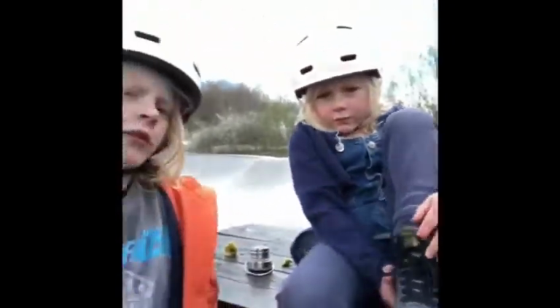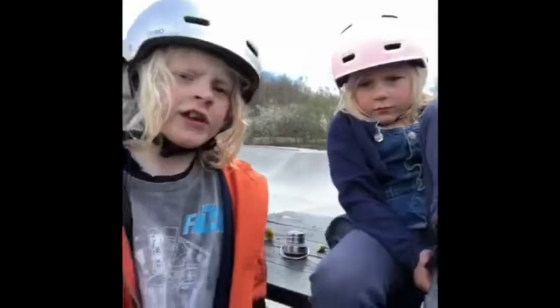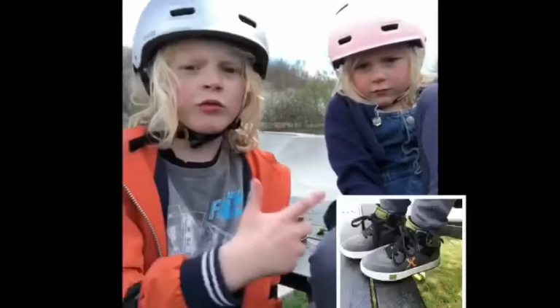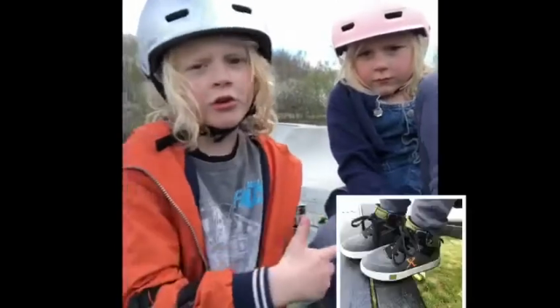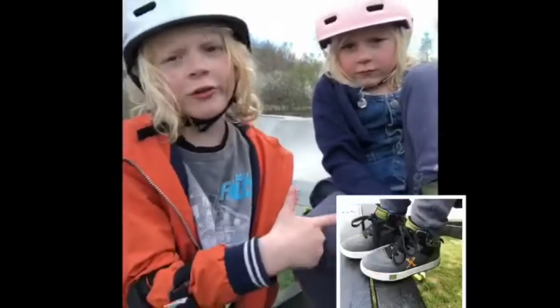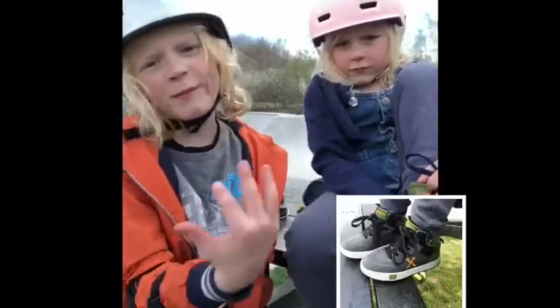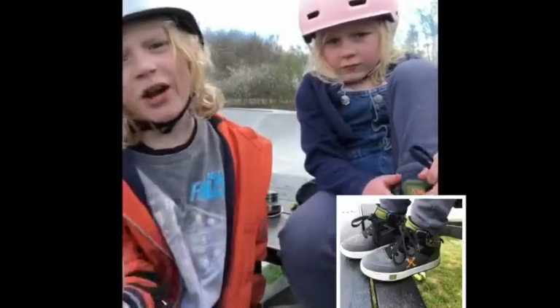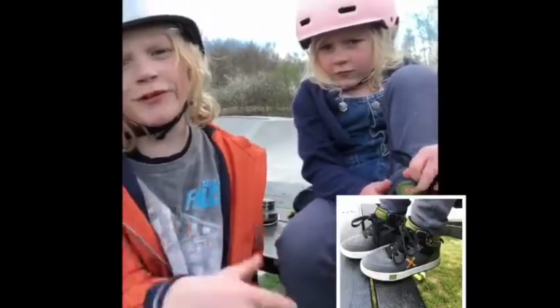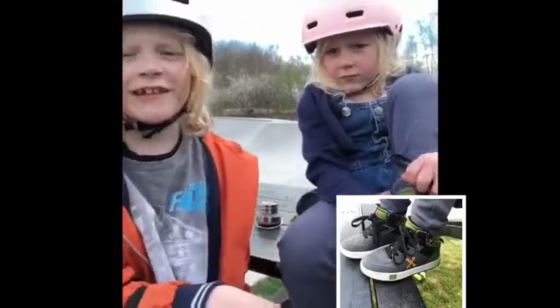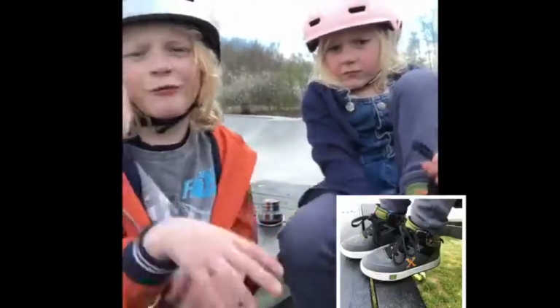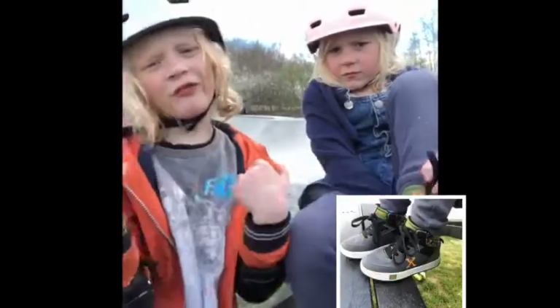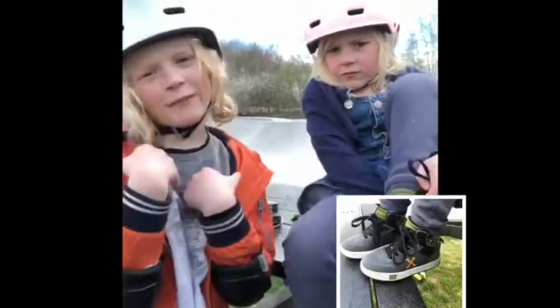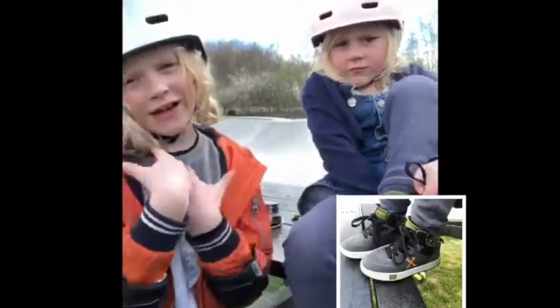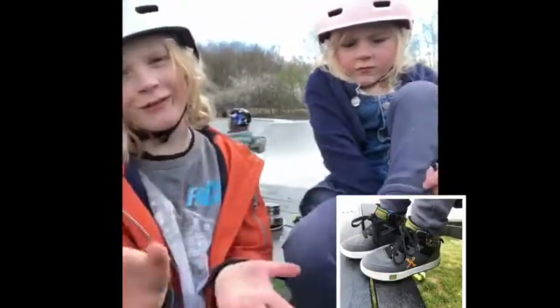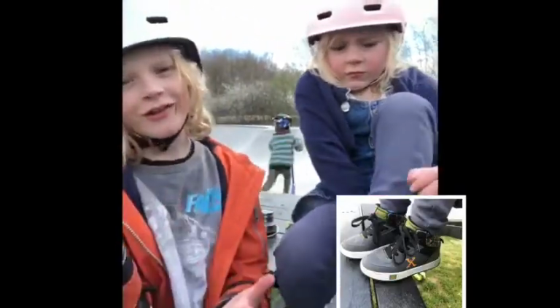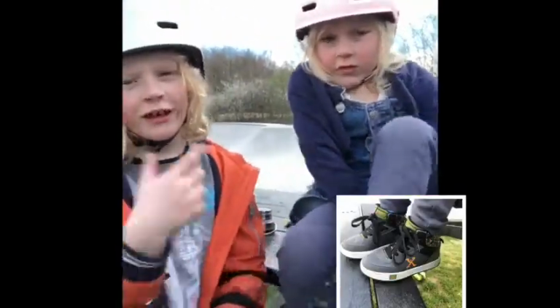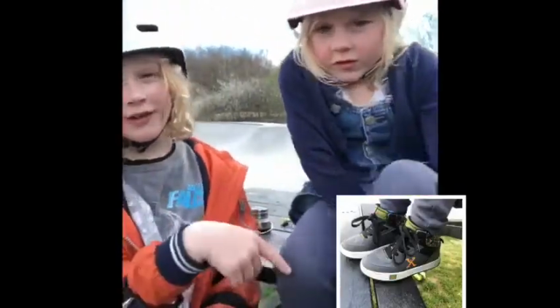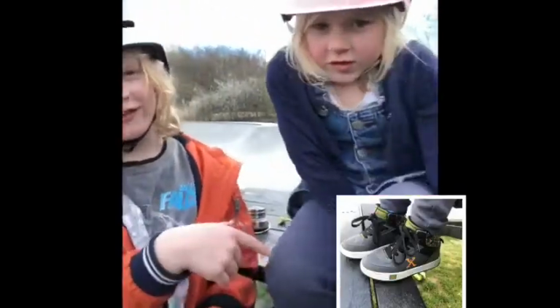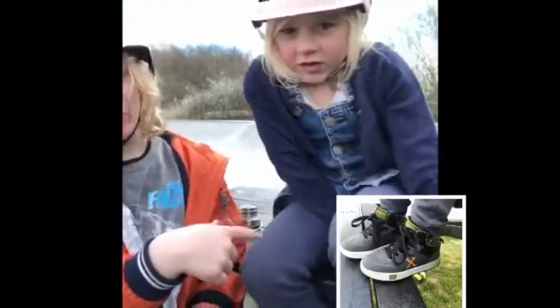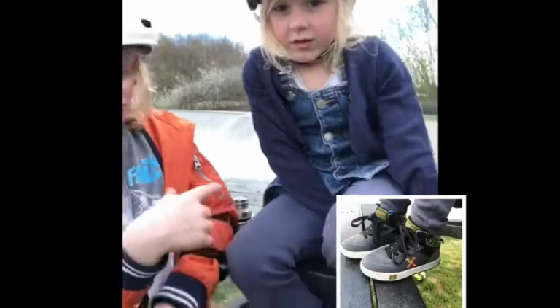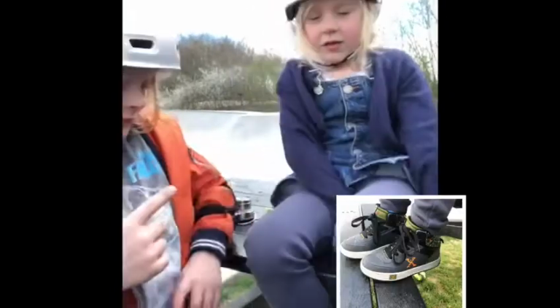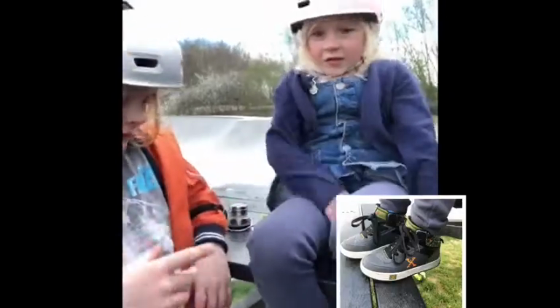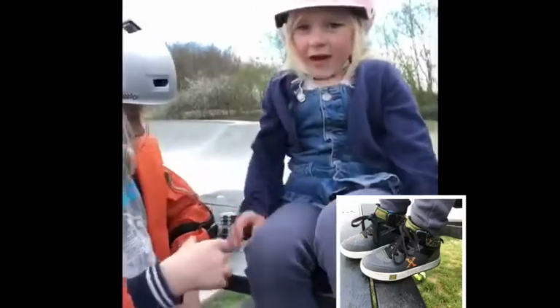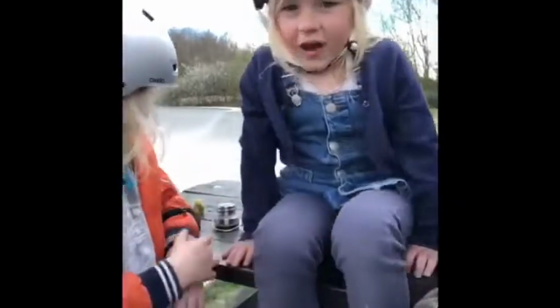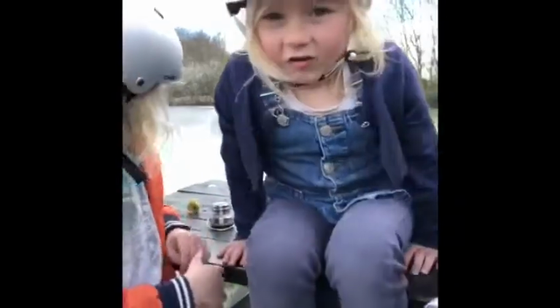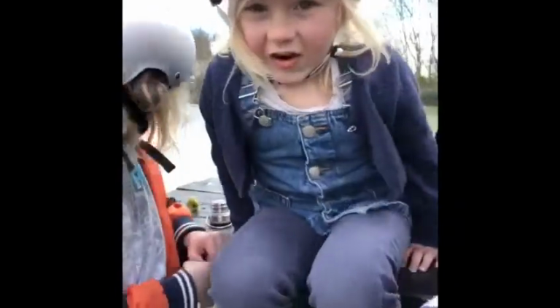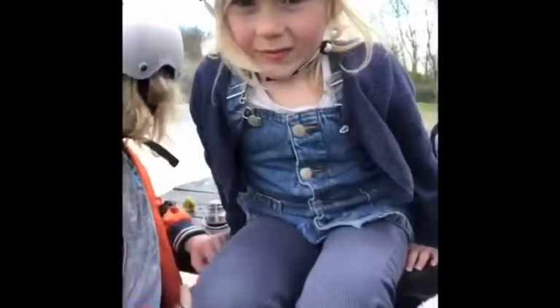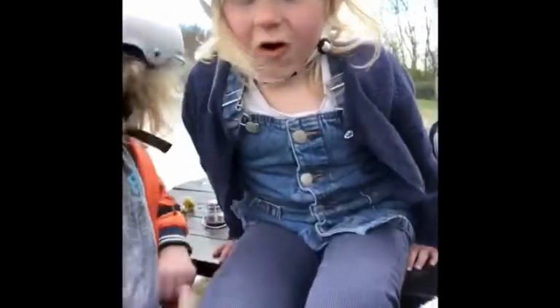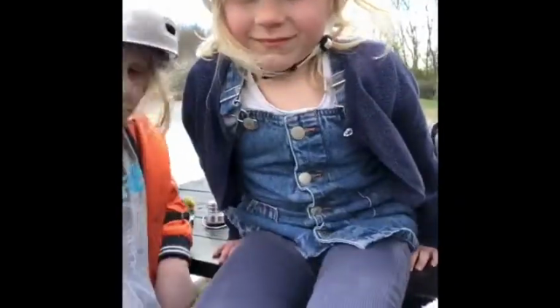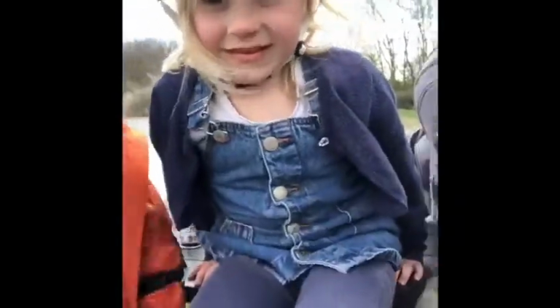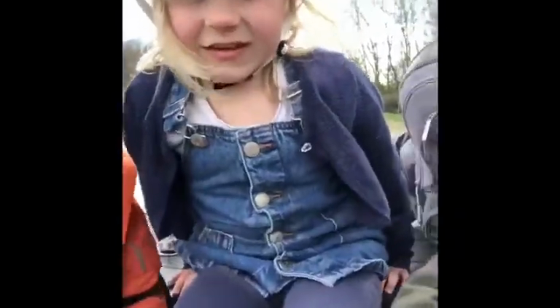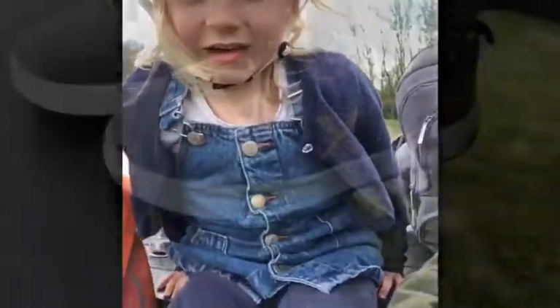These used to be mine but they don't fit me now, so now they're my sister's. Yeah, they are really hard to put on, I can tell you that.